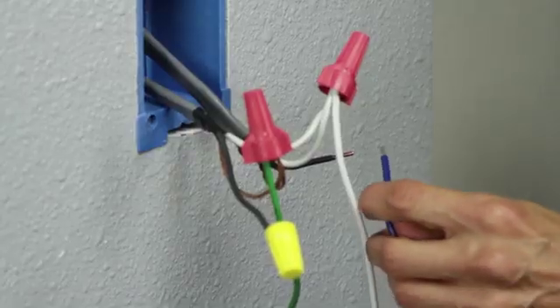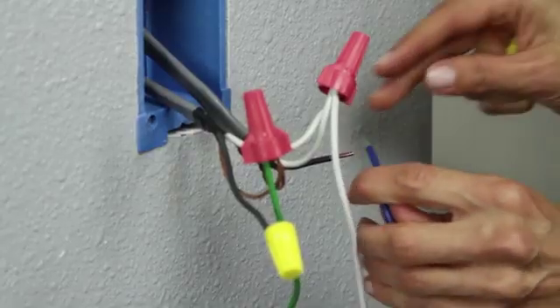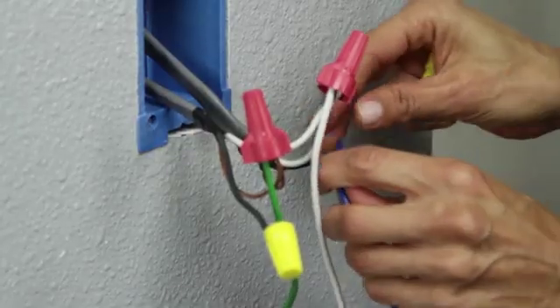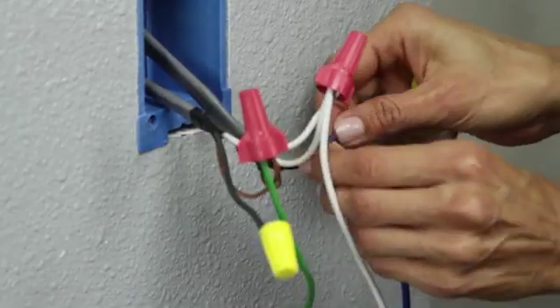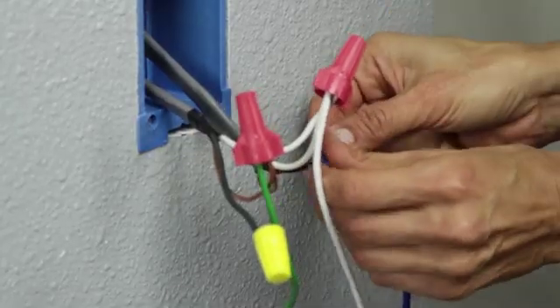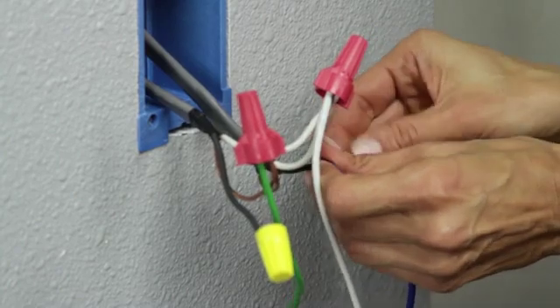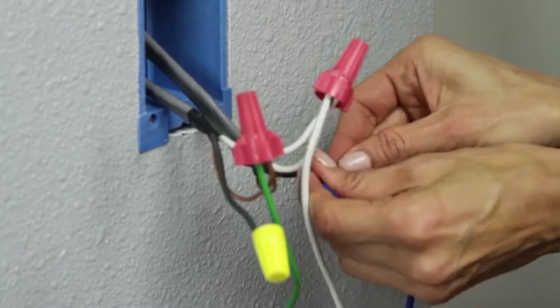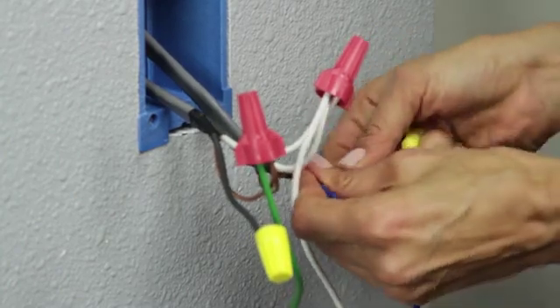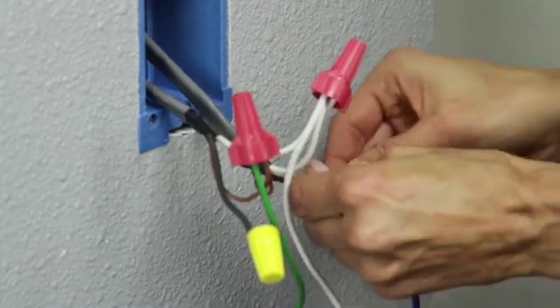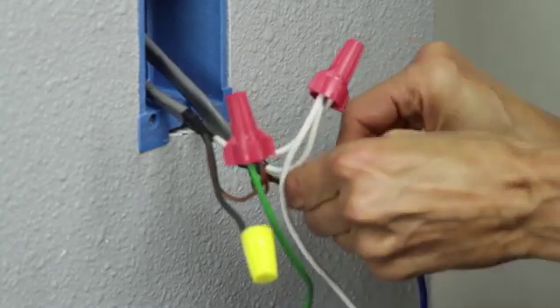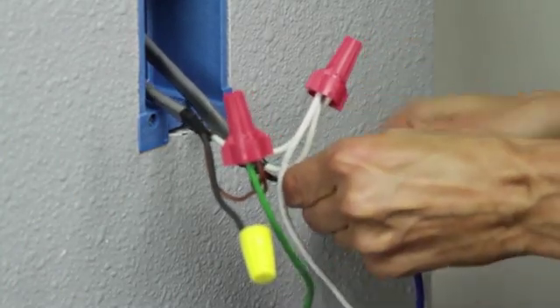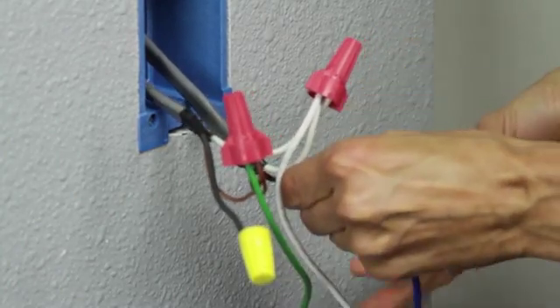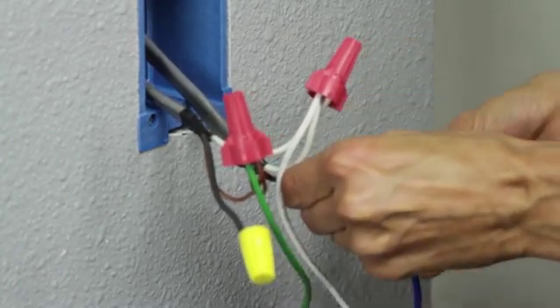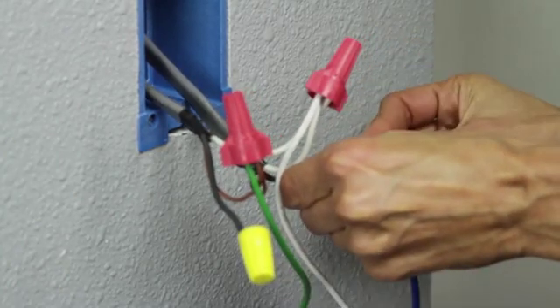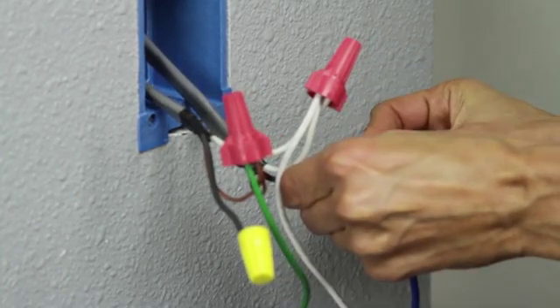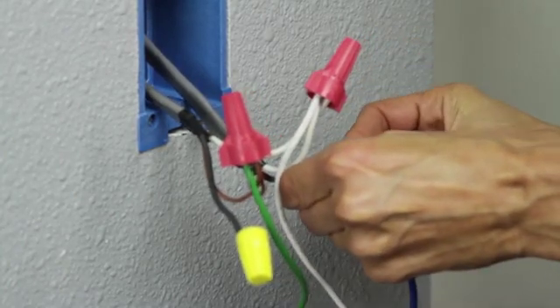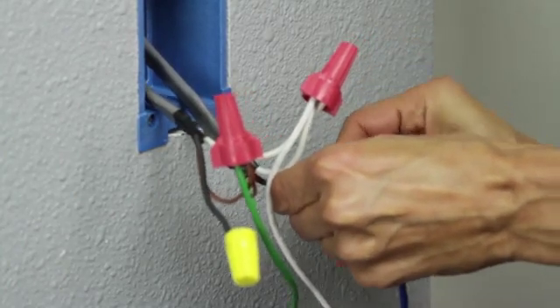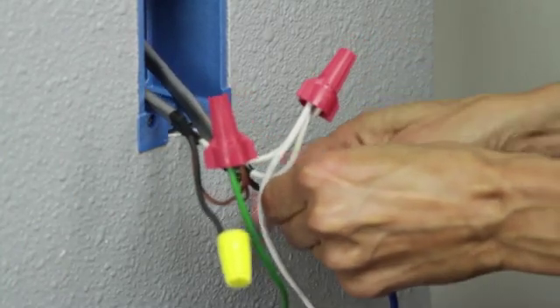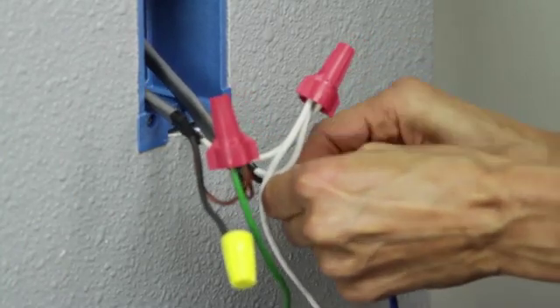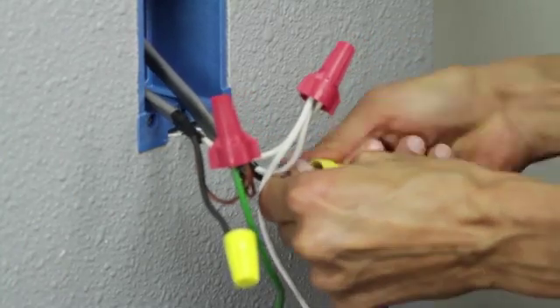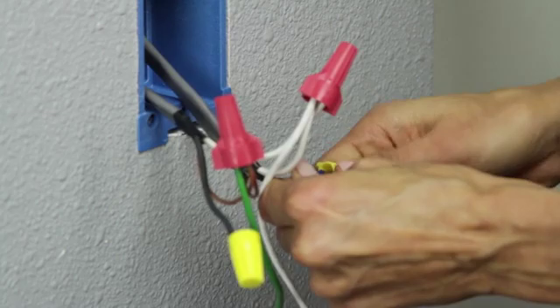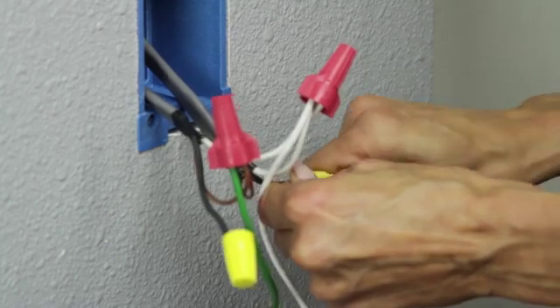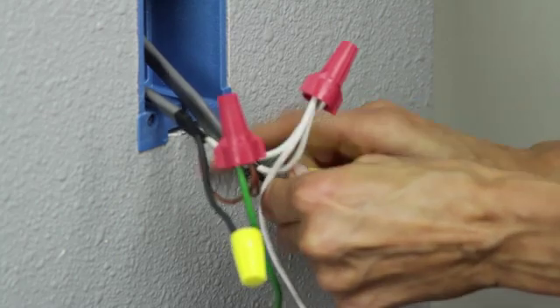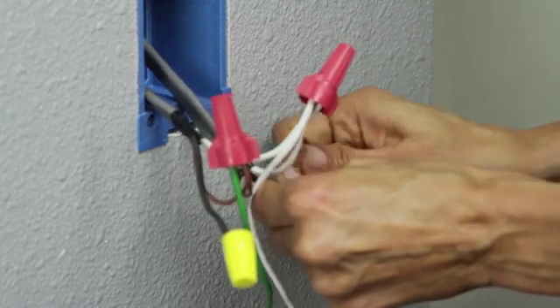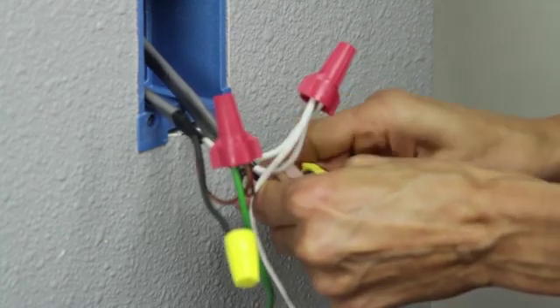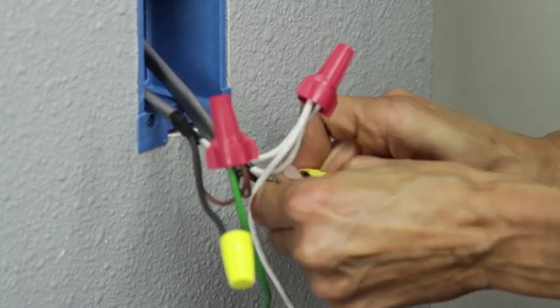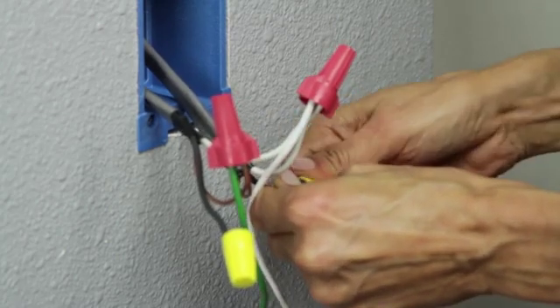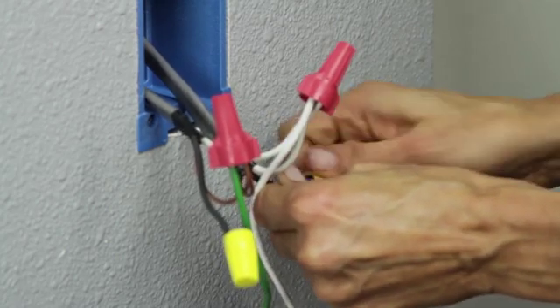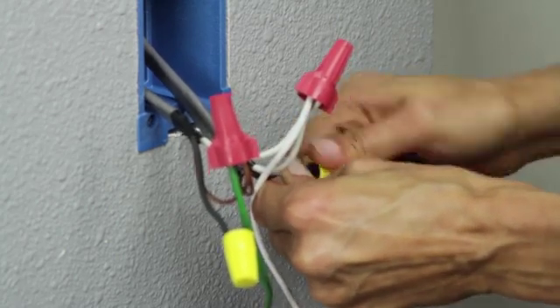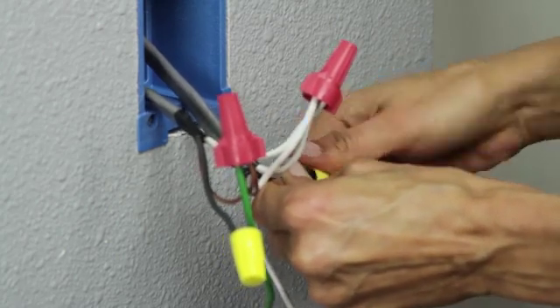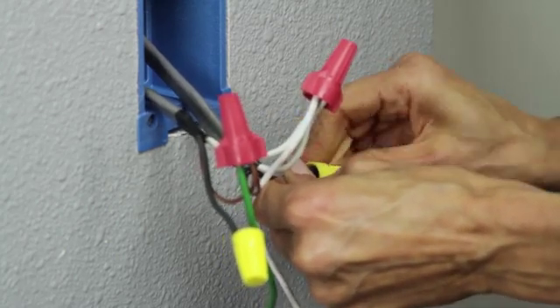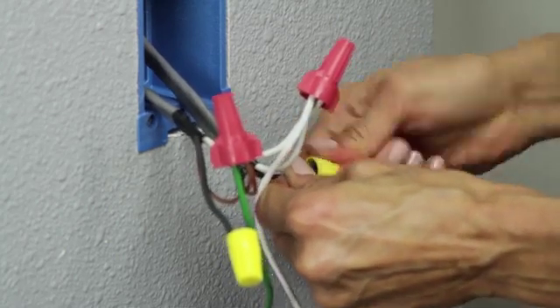Next, connect the blue wire on the switch to the load wire, or wires, depending on your configuration. The load wires are the wires that go to the lighting device itself.